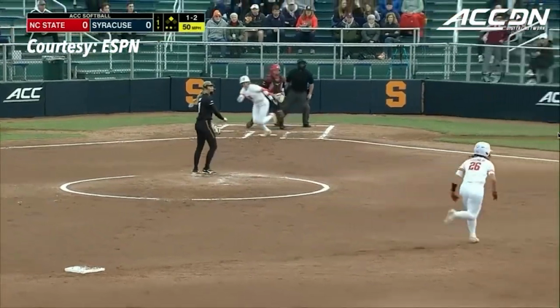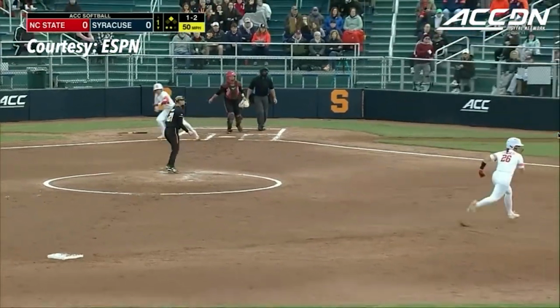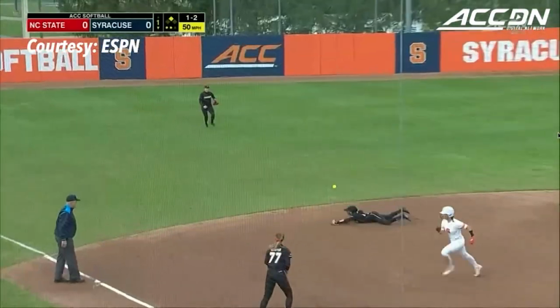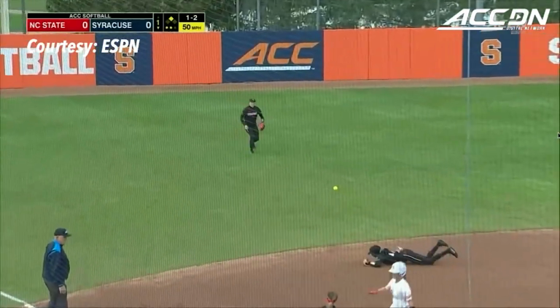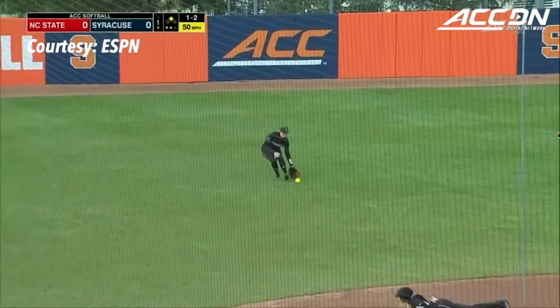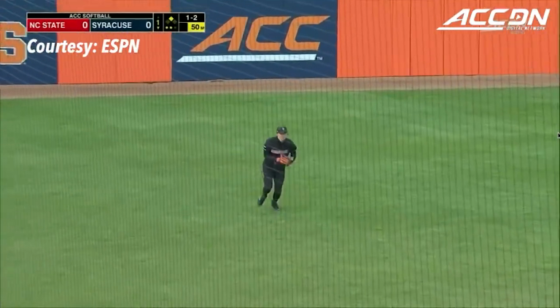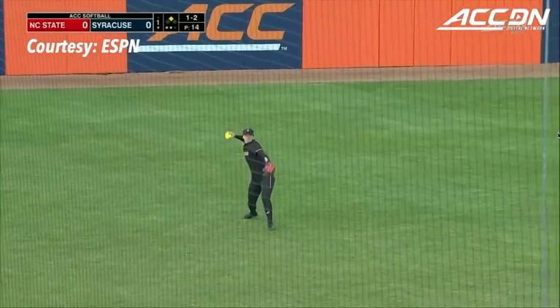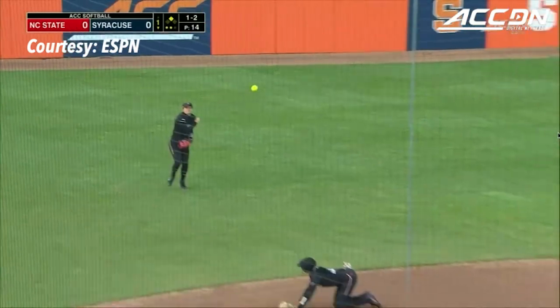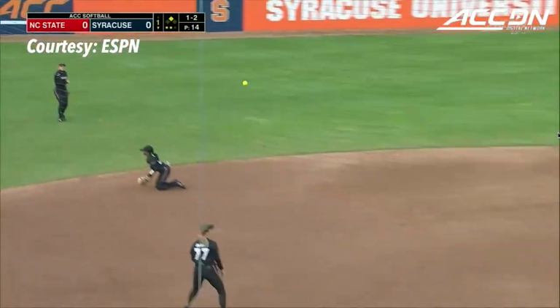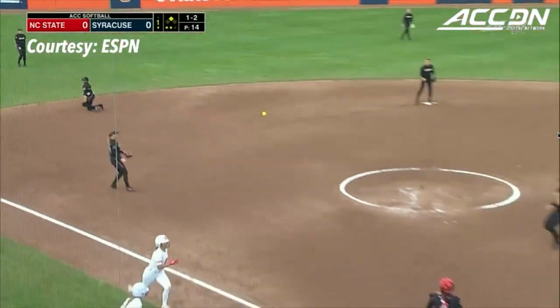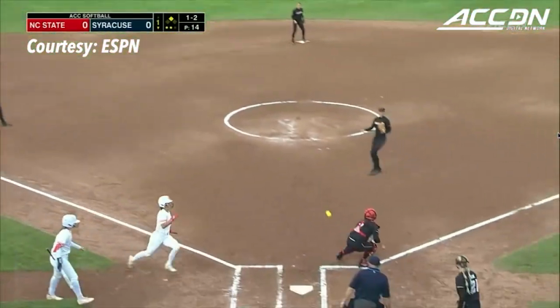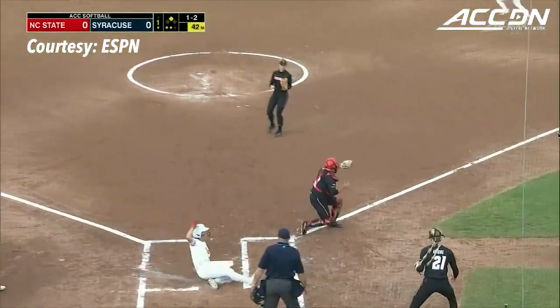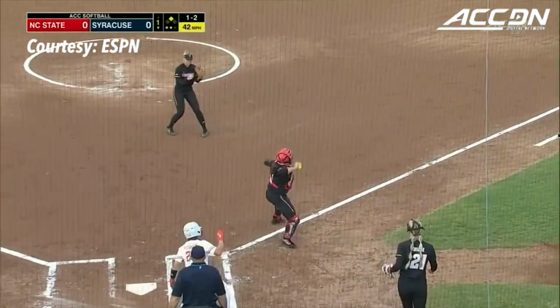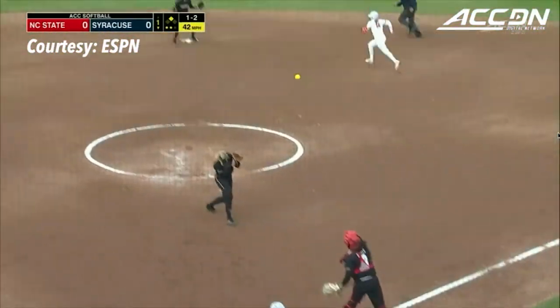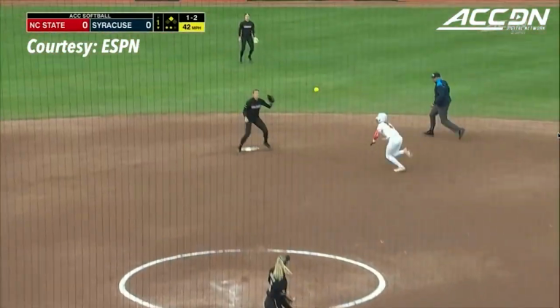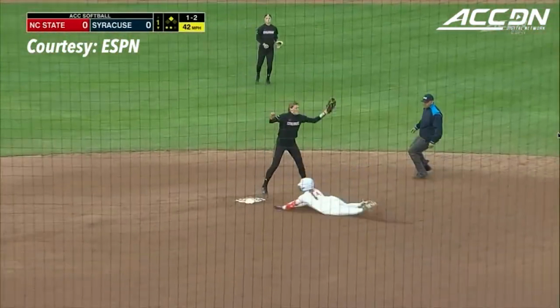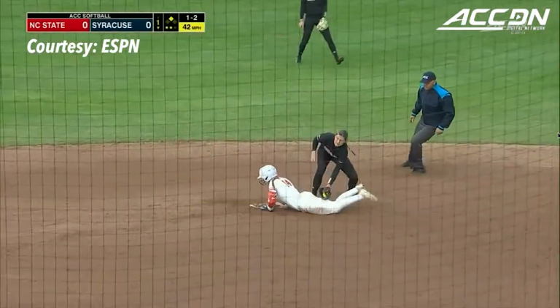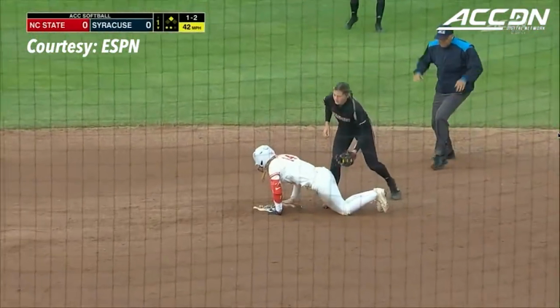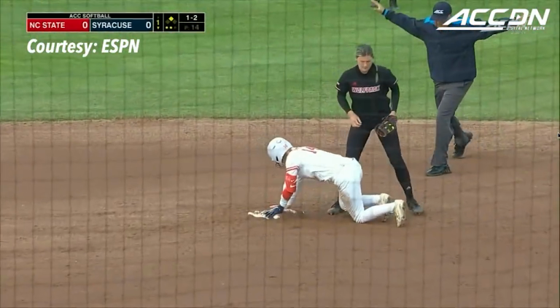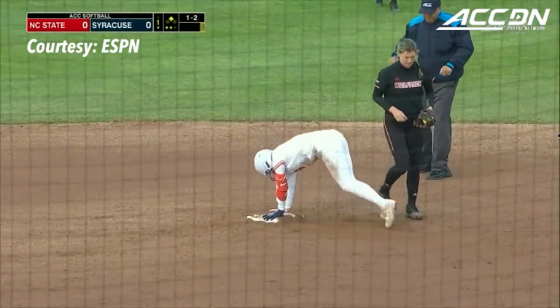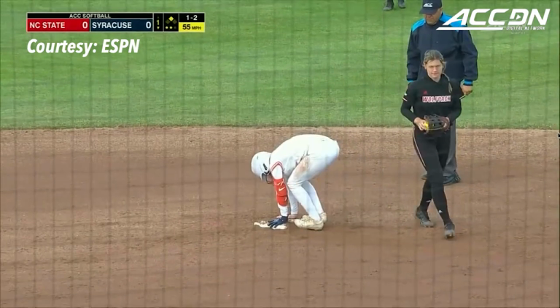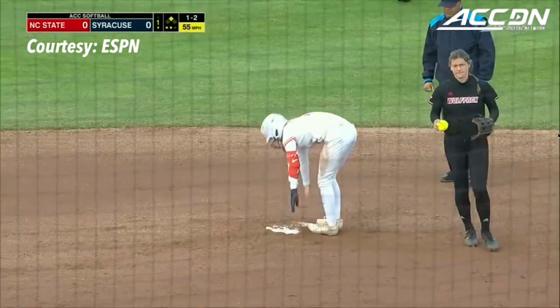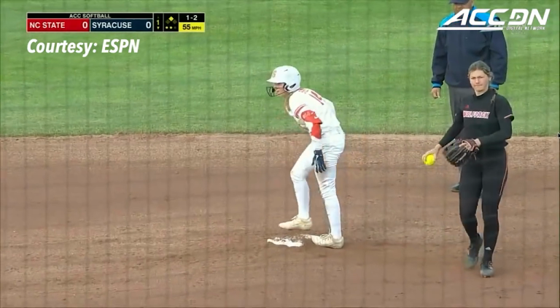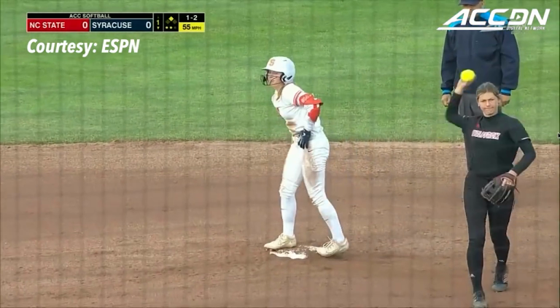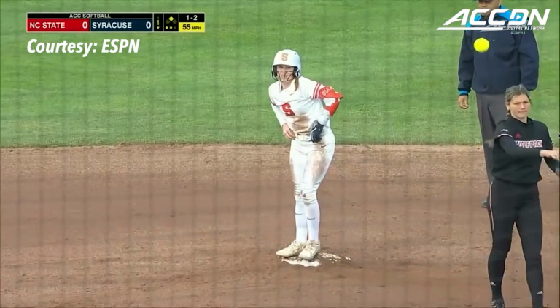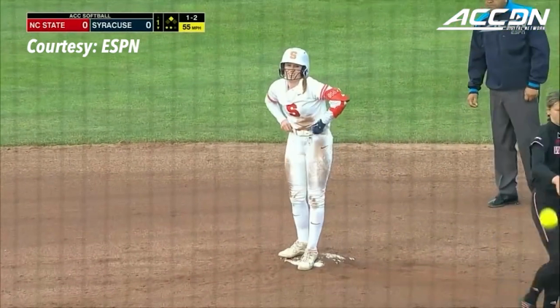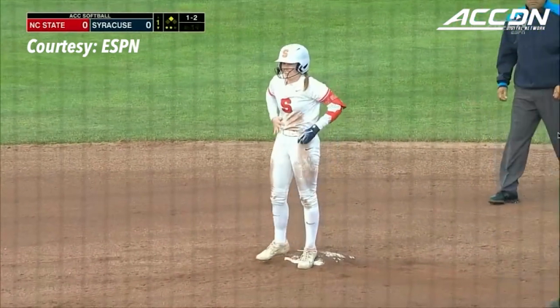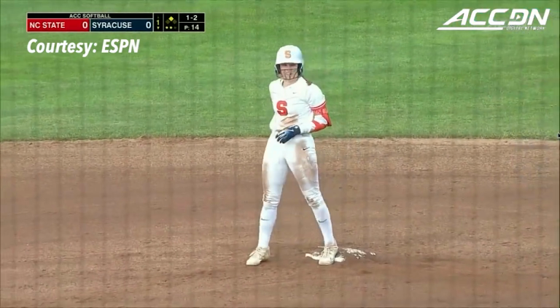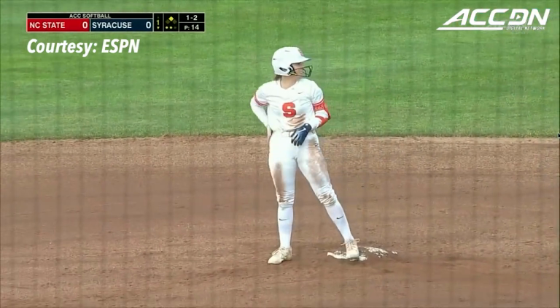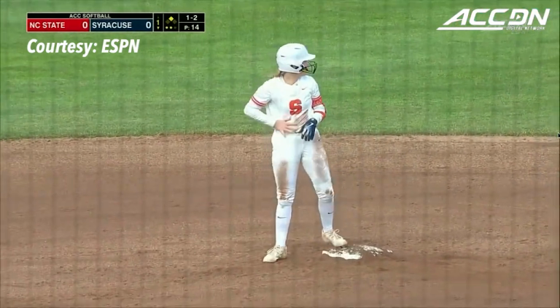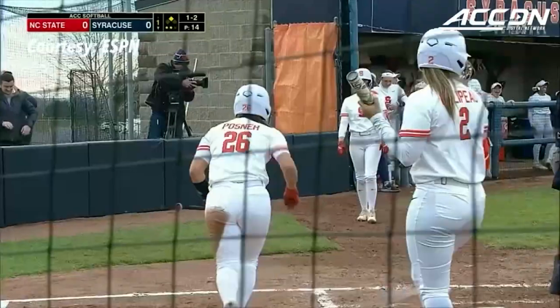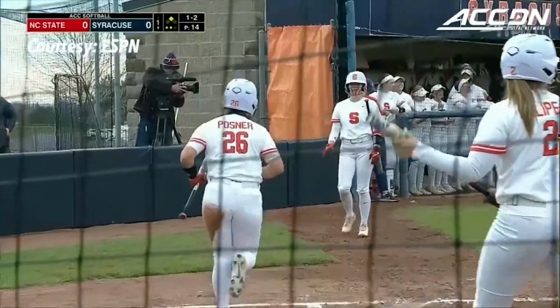Ground ball past the third base — a little bit of an error there. All the way home. Slide. RBI. Going to second. Kelly Breen is safe. A double and an RBI for the sophomore puts Syracuse up 1-0.